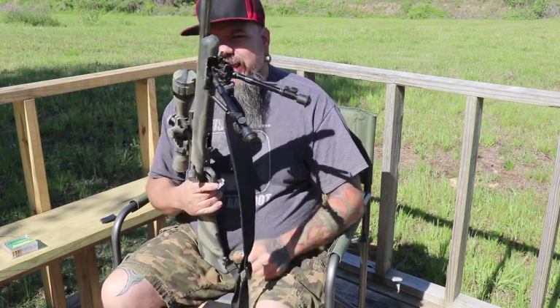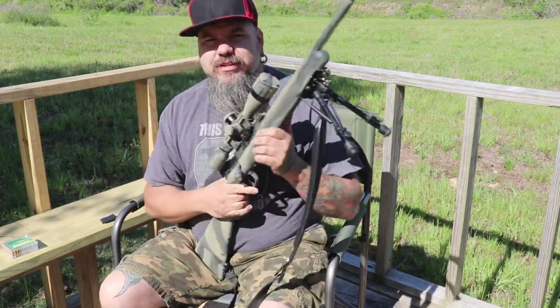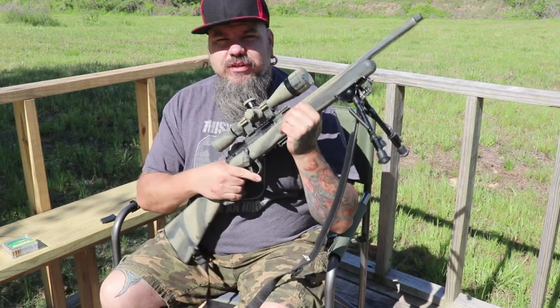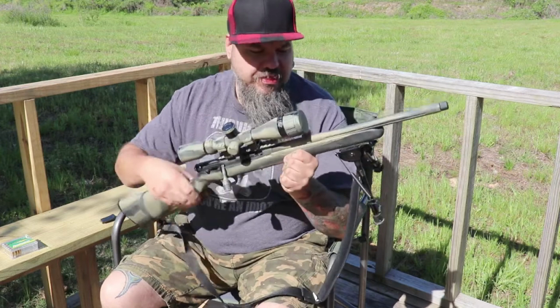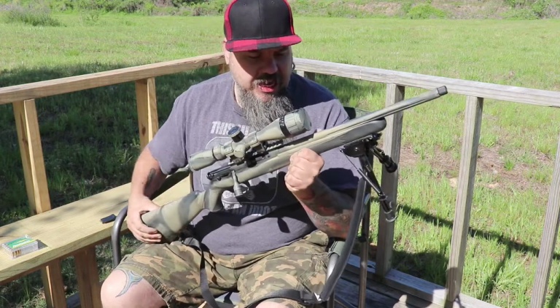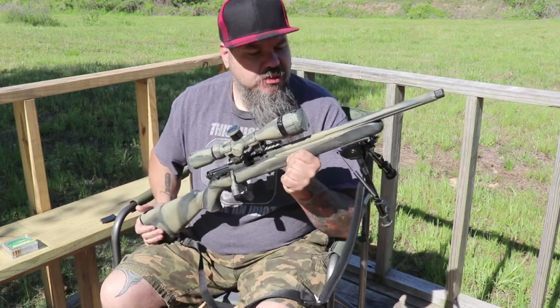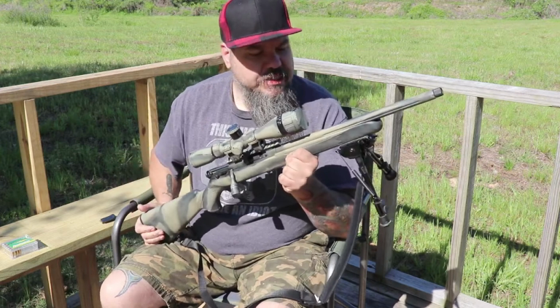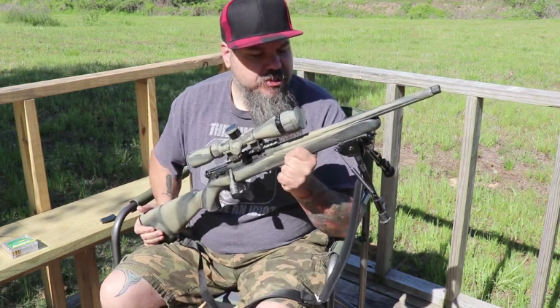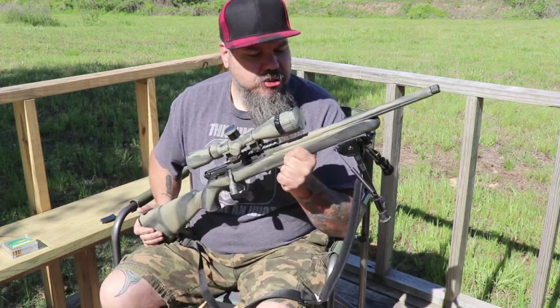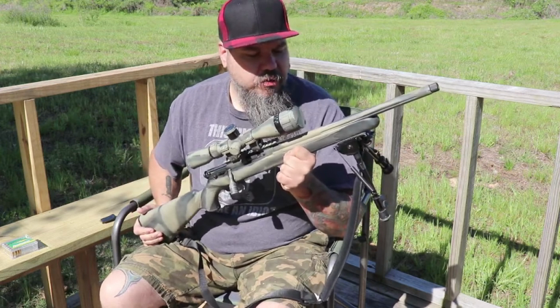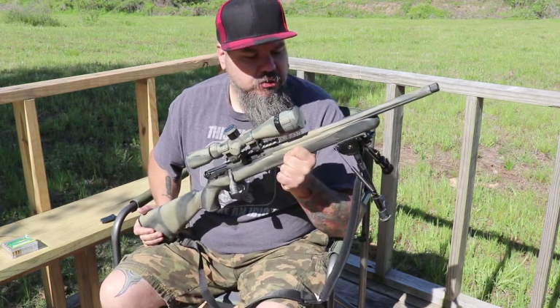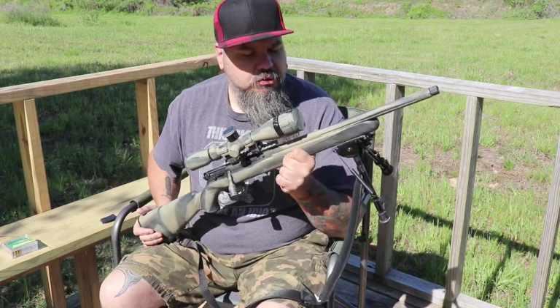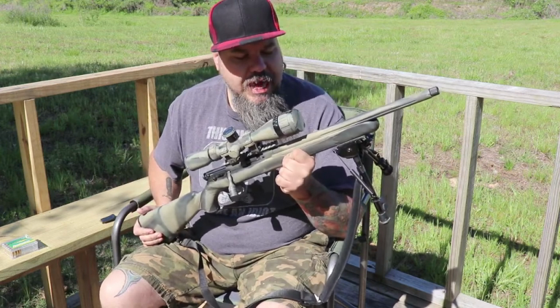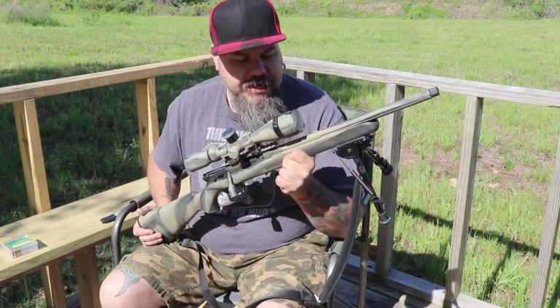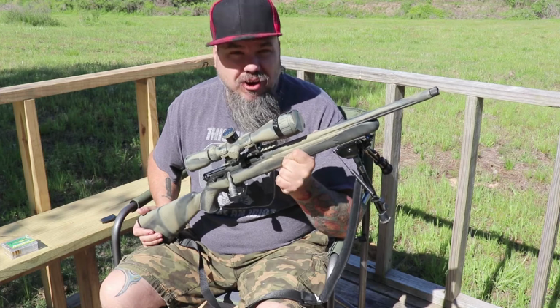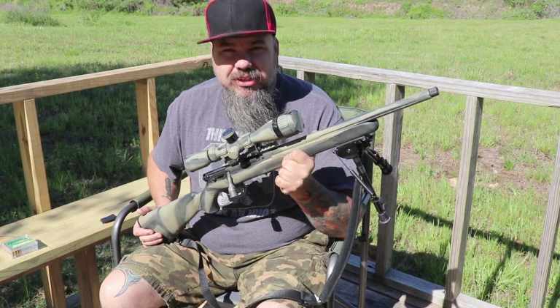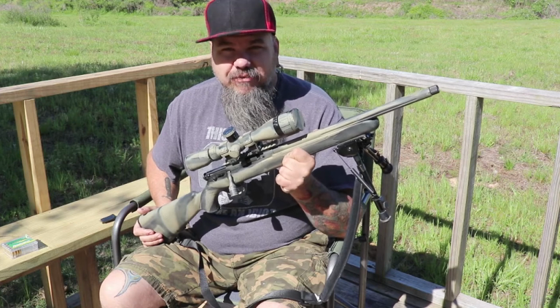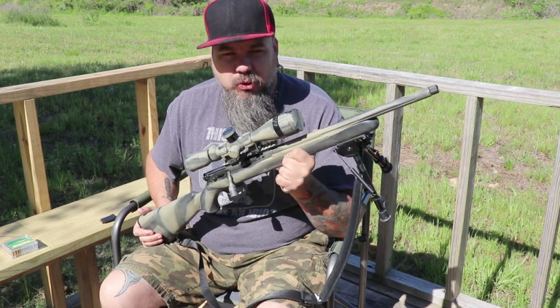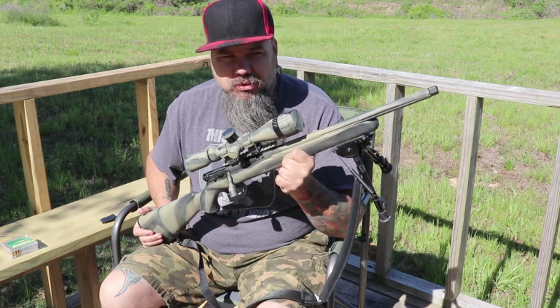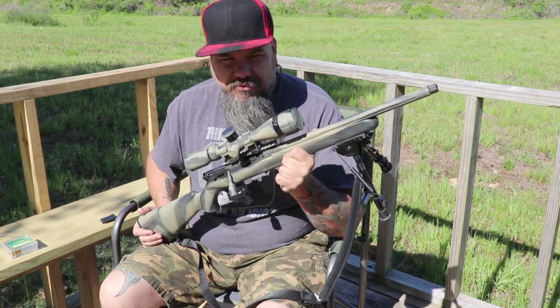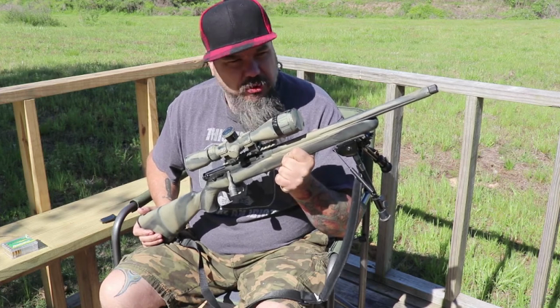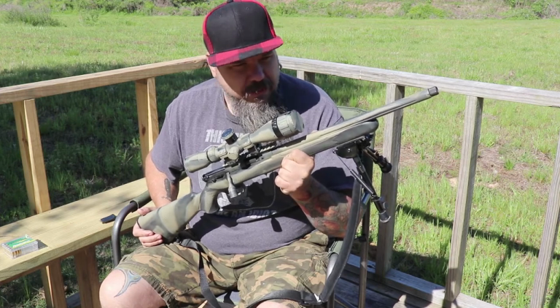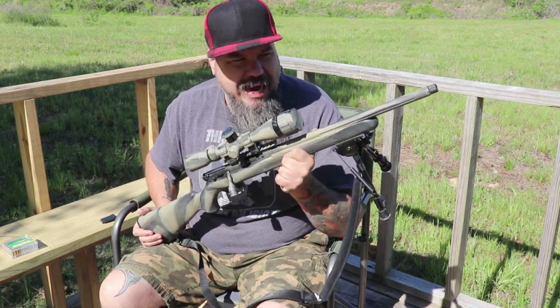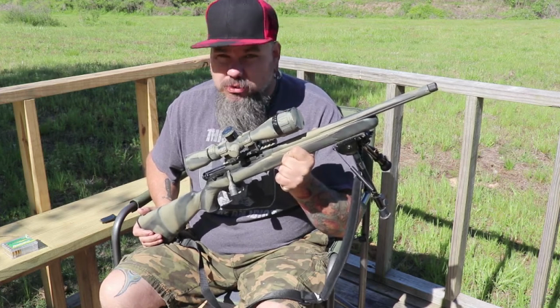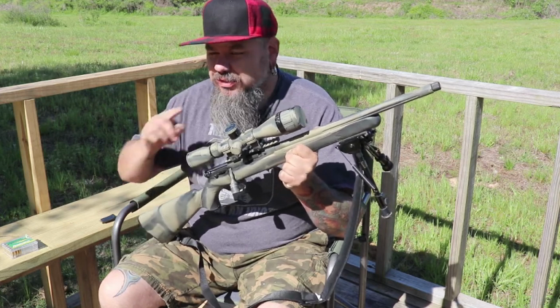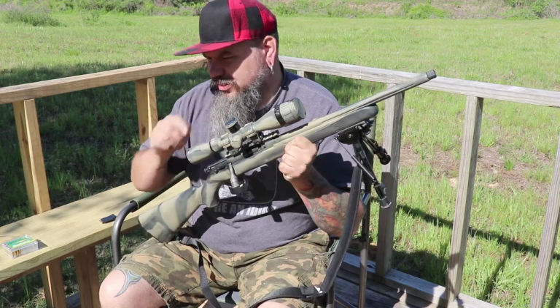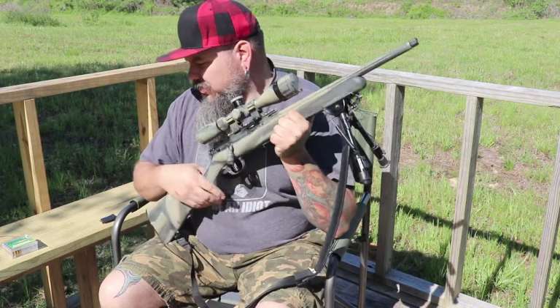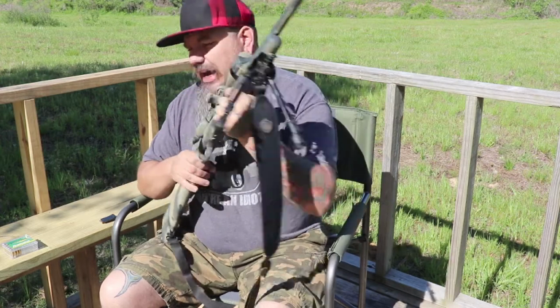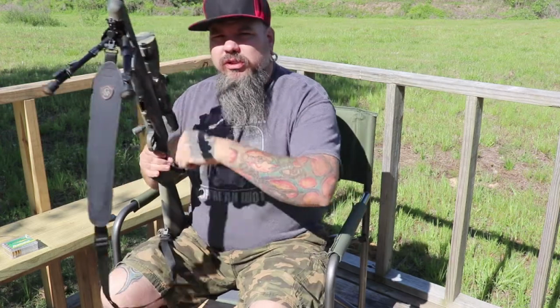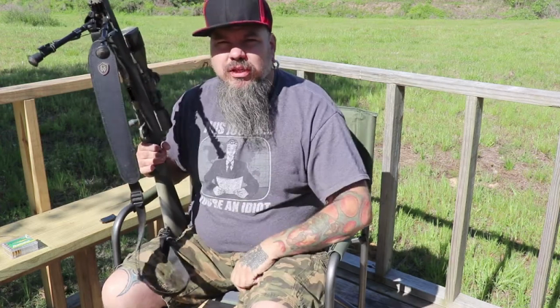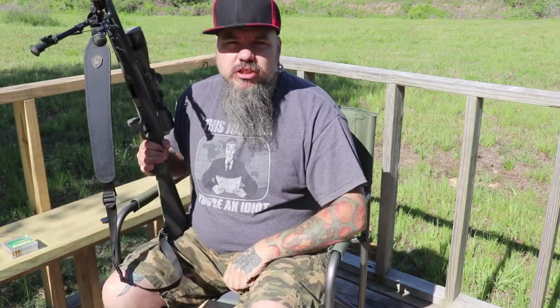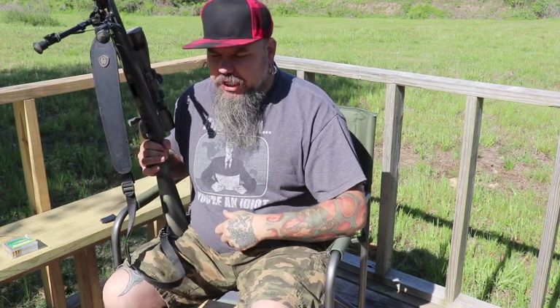Is the Savage Mark II FVSR a viable squirrel gun?